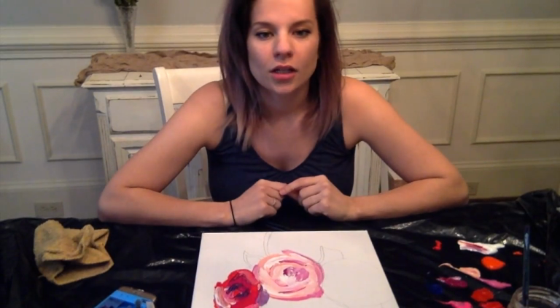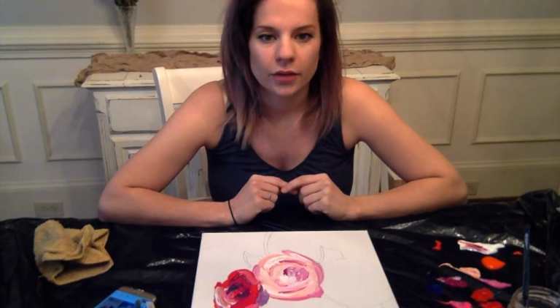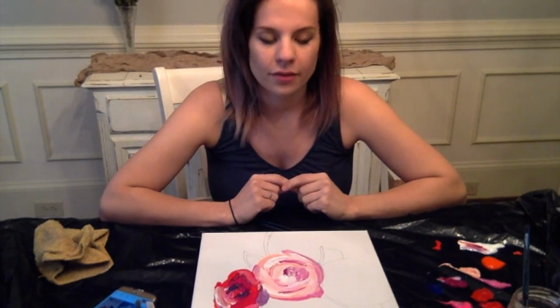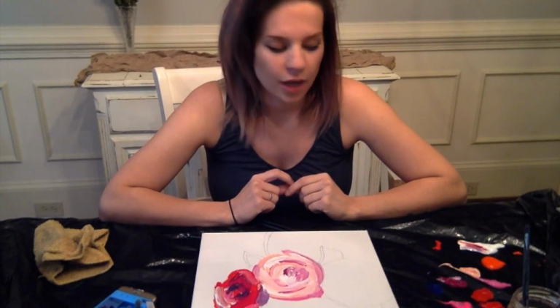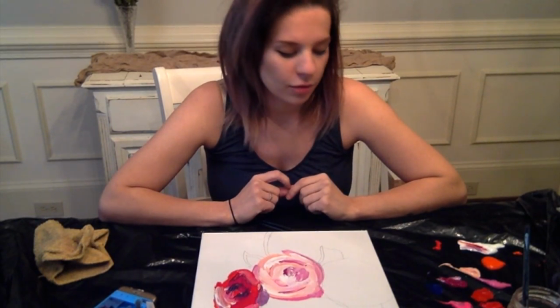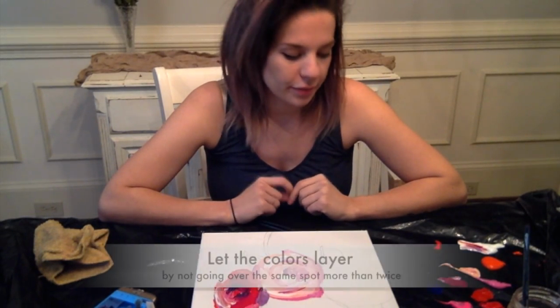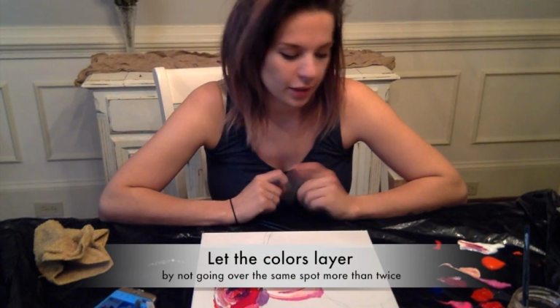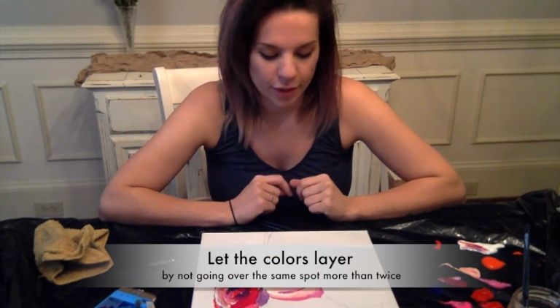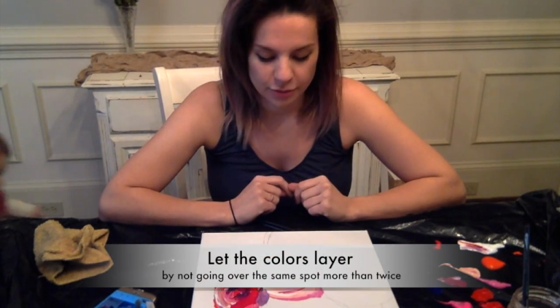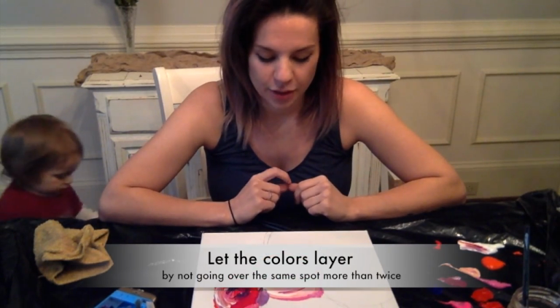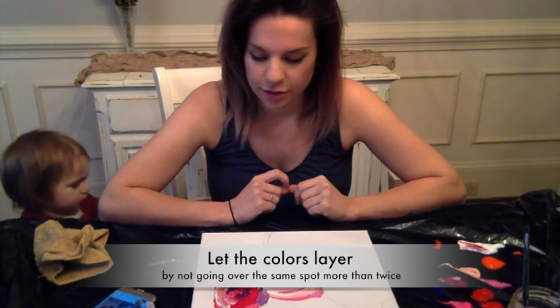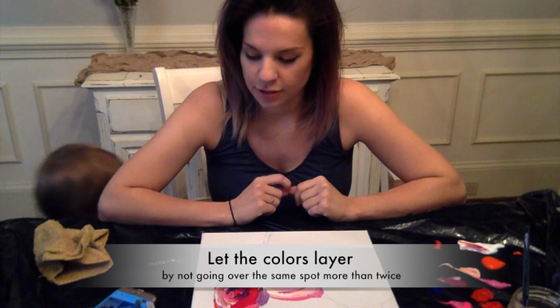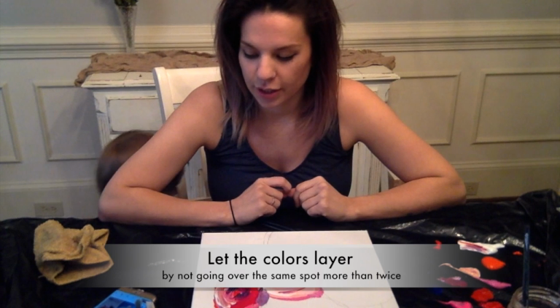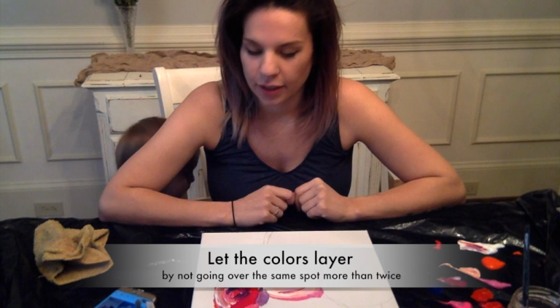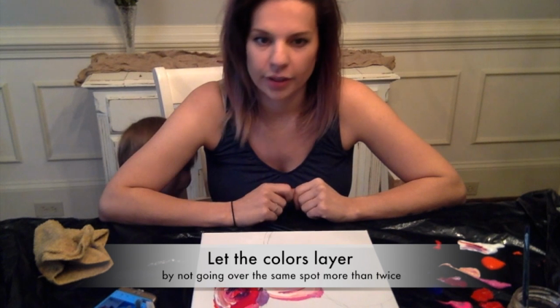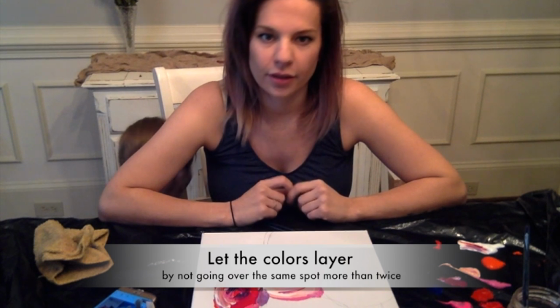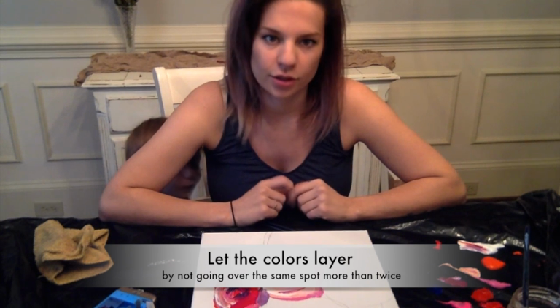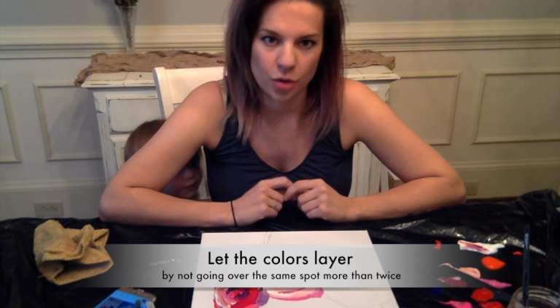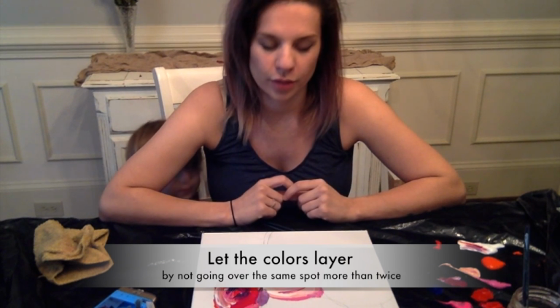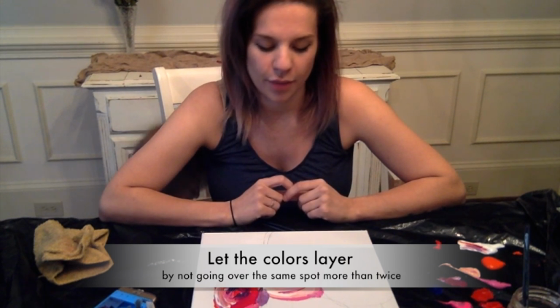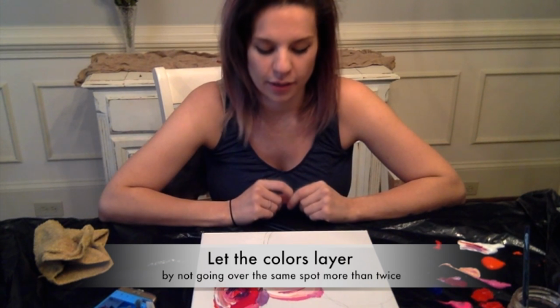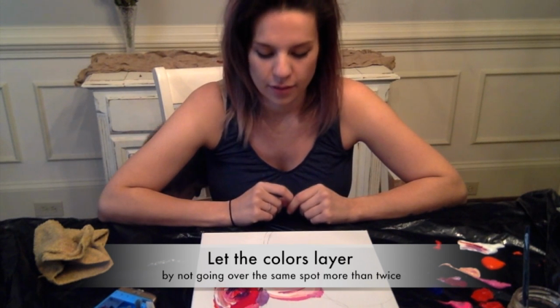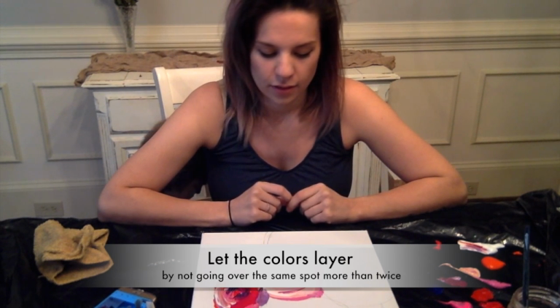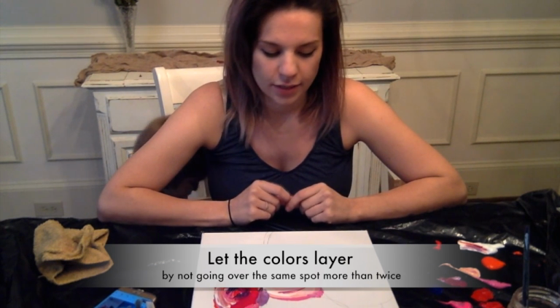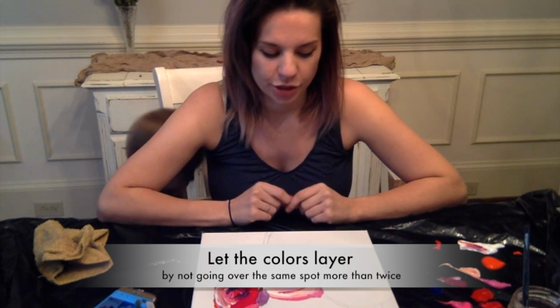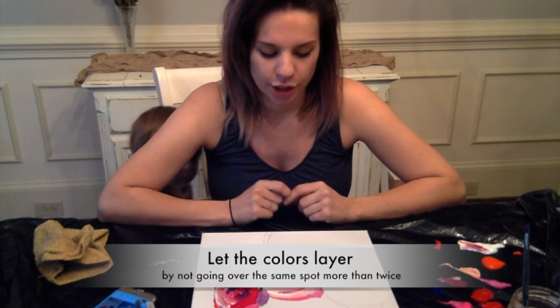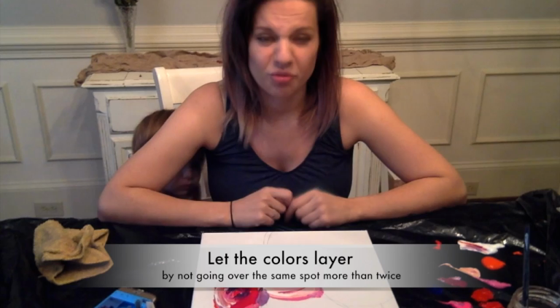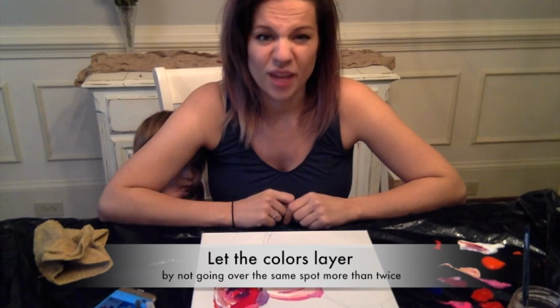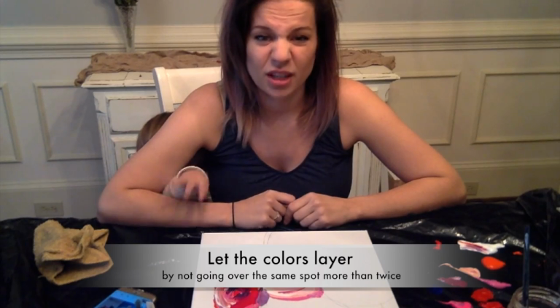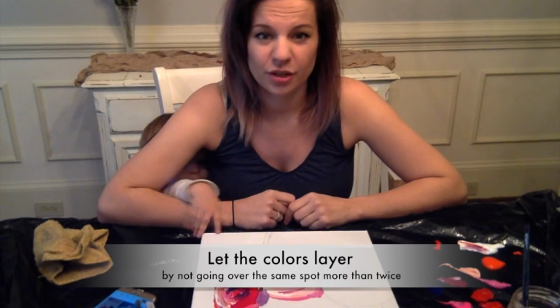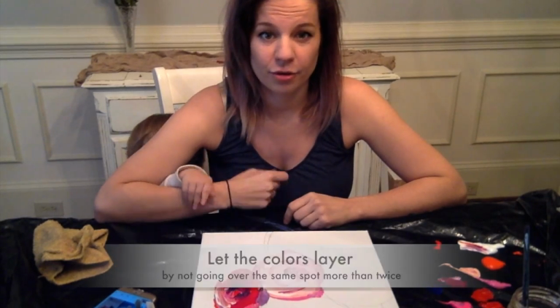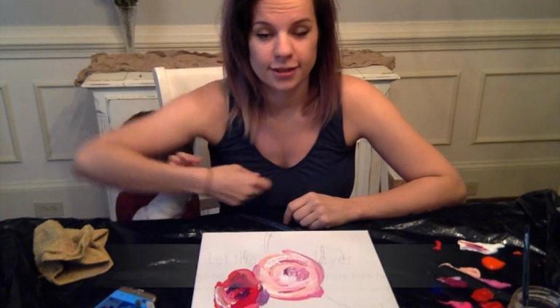I haven't really been cleaning my brush in between colors because I'm trying to get a really thick stroke — really opaque, a lot of texture, a lot of movement. I love doing photorealistic.